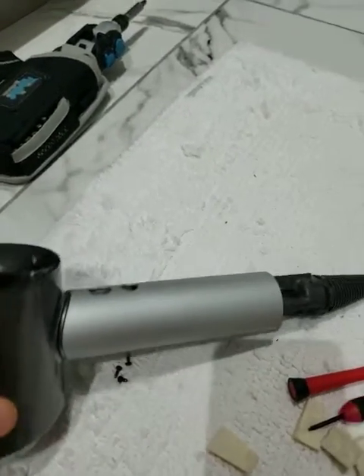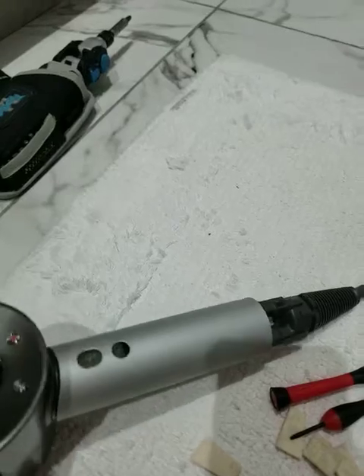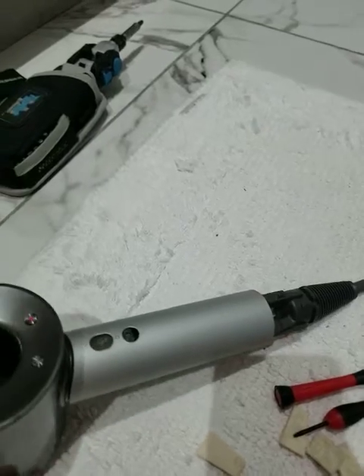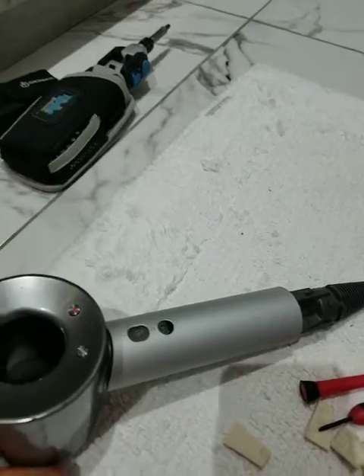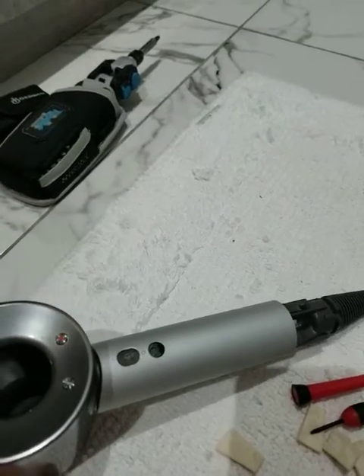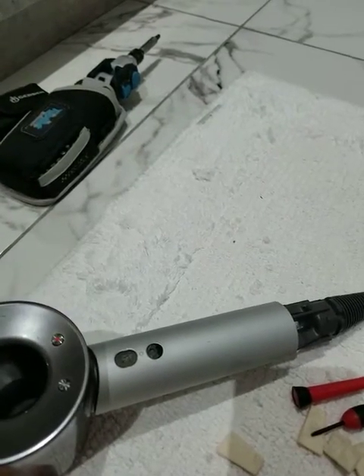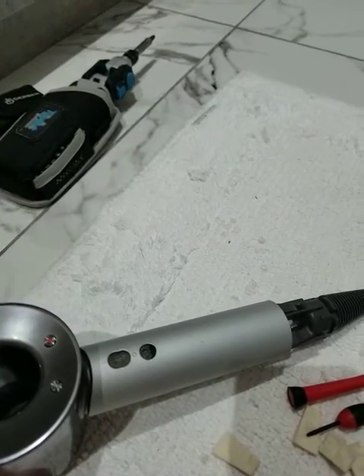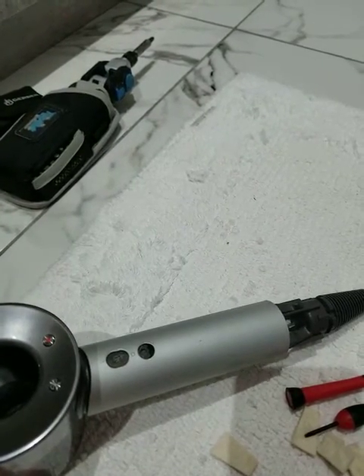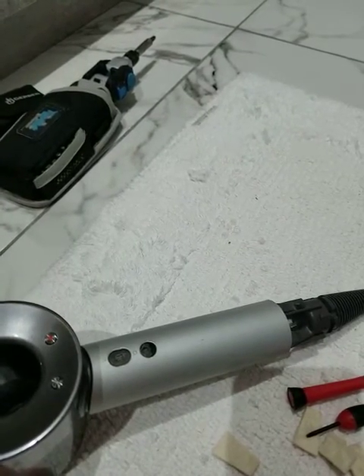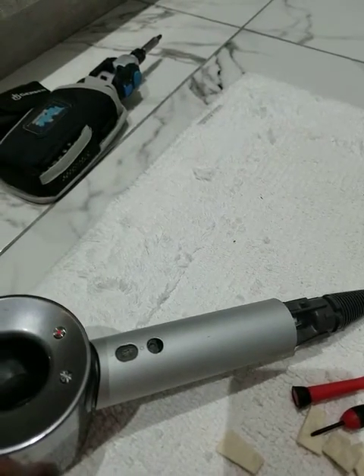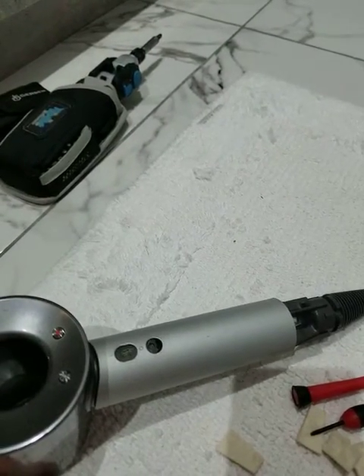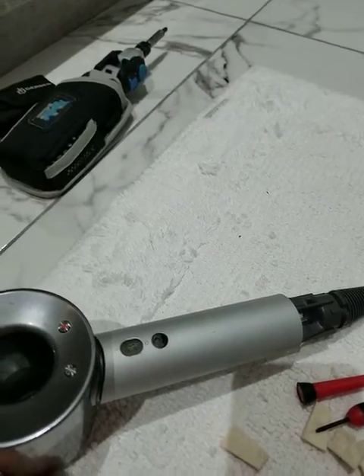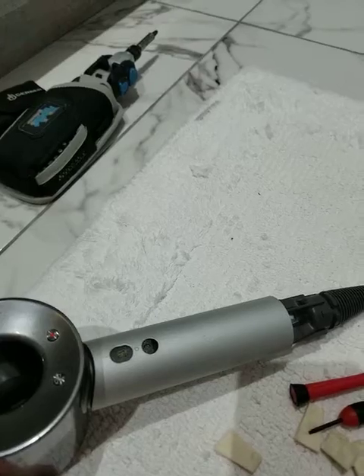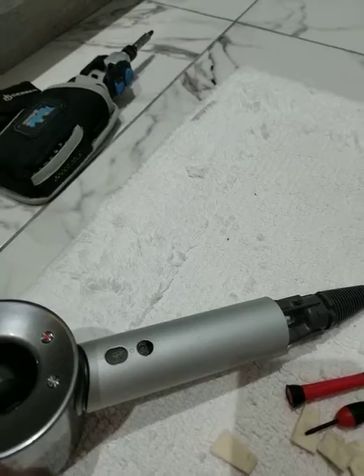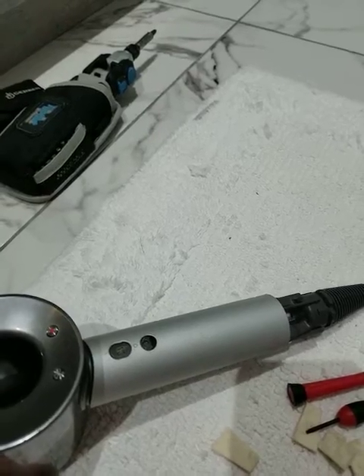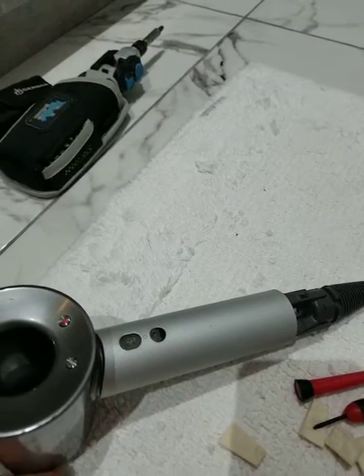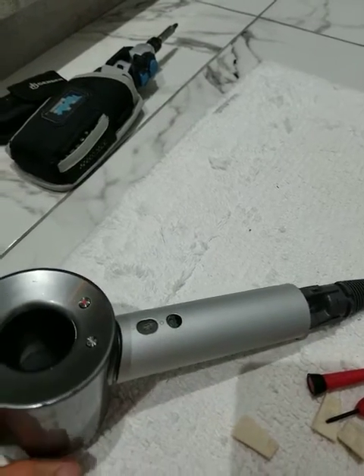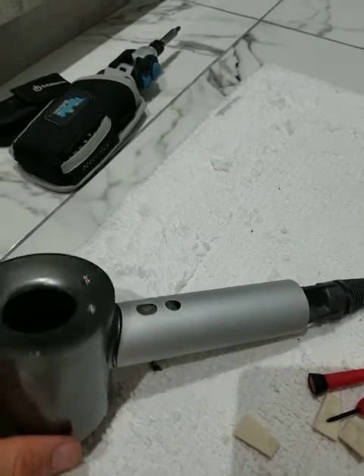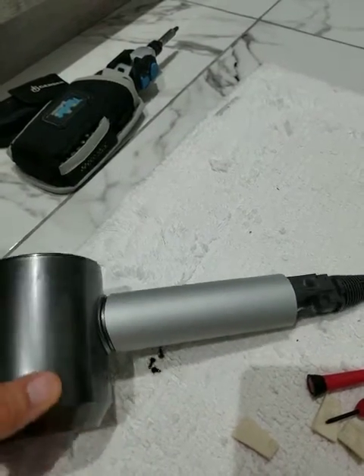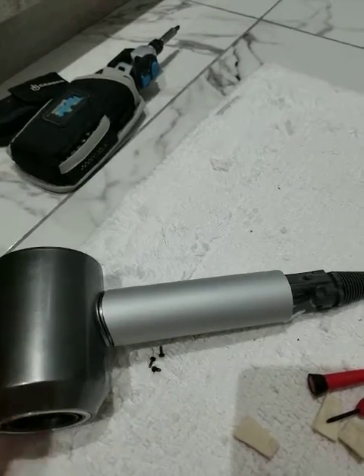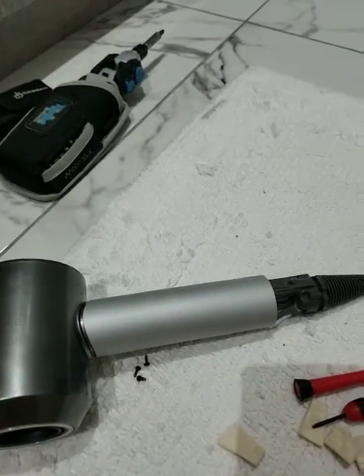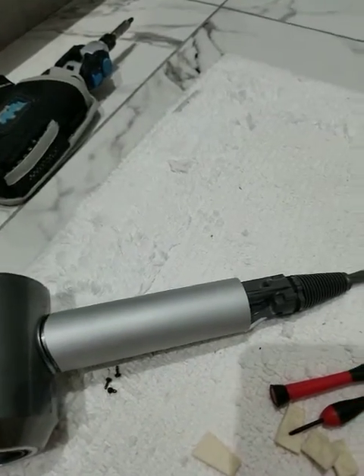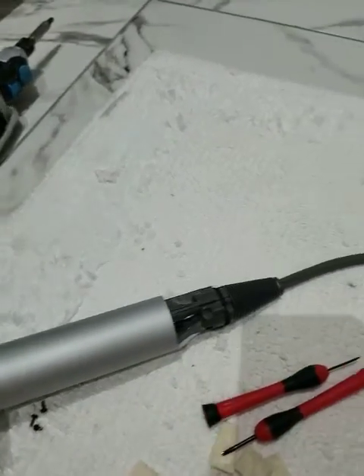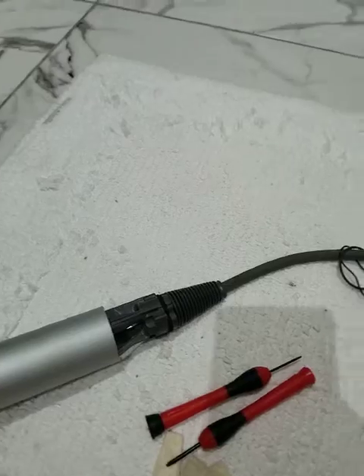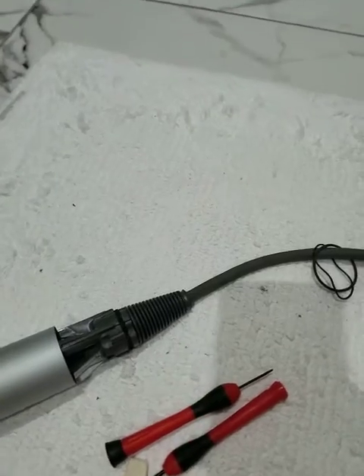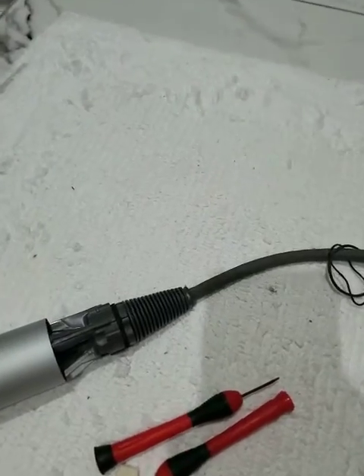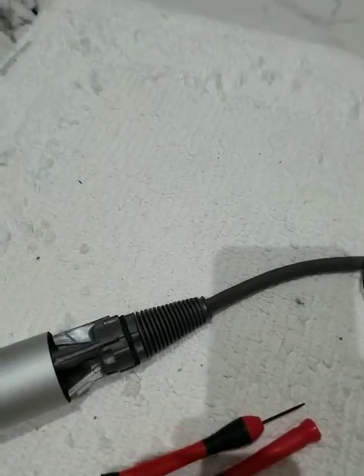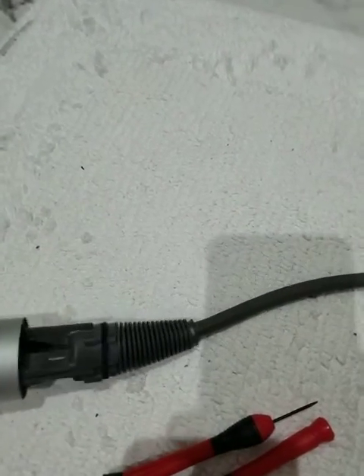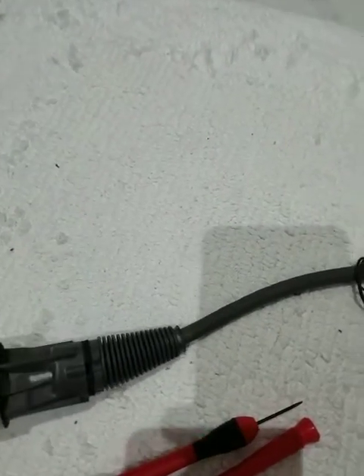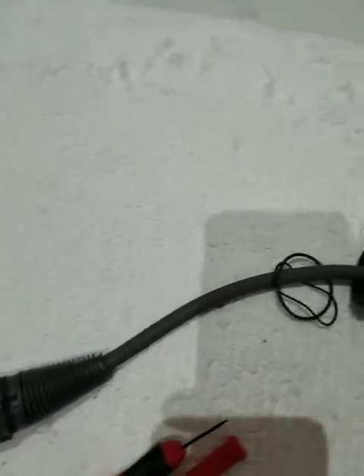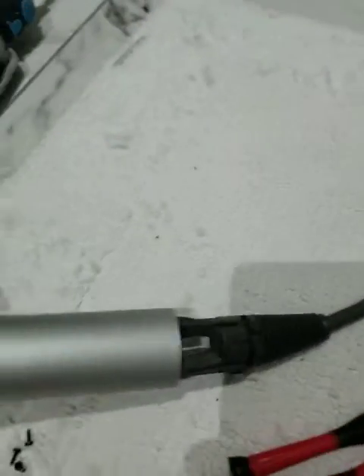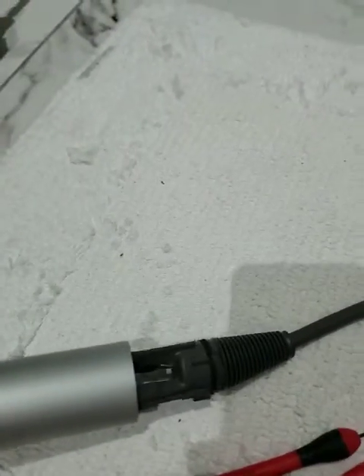What happened is I was getting power and the lights would come on briefly and then it would just stop. And it blinked these three white lights. So I decided to start taking it apart piece by piece. Checked the filter in the back — obviously it wasn't that. Same problem.